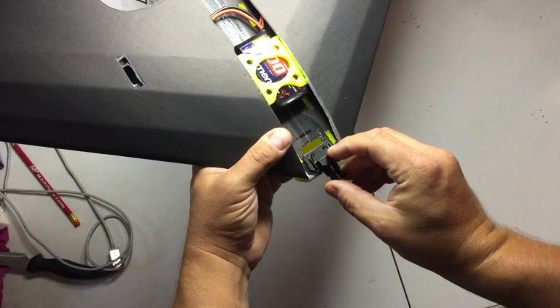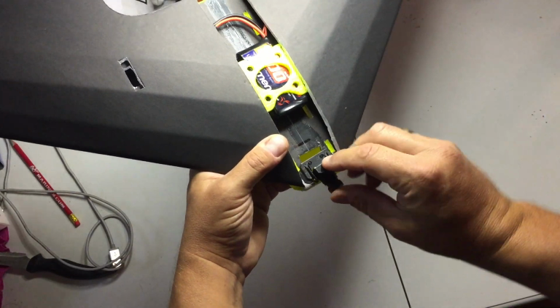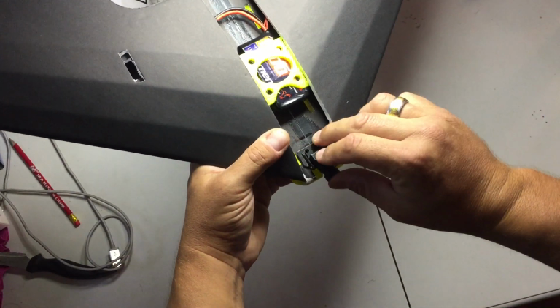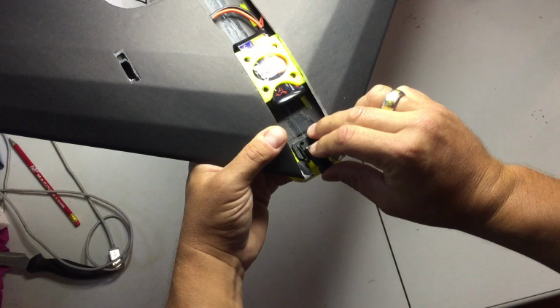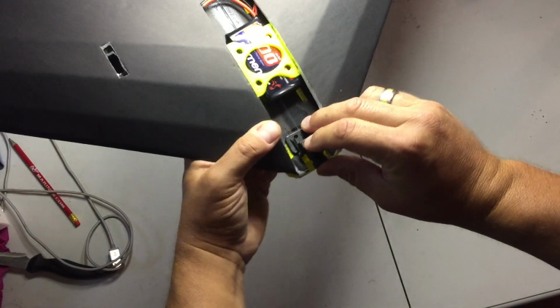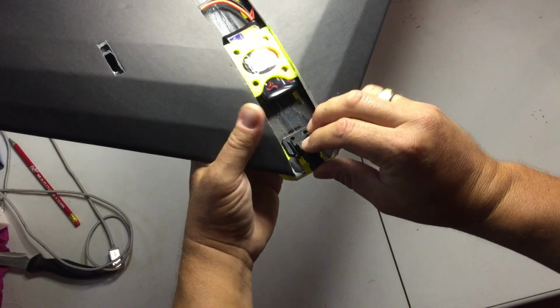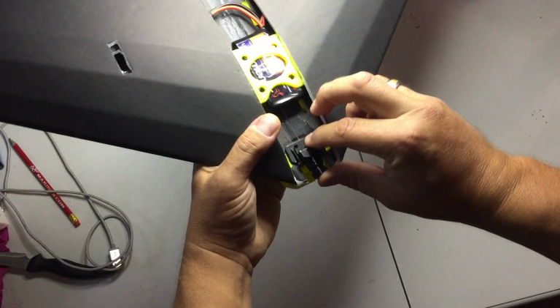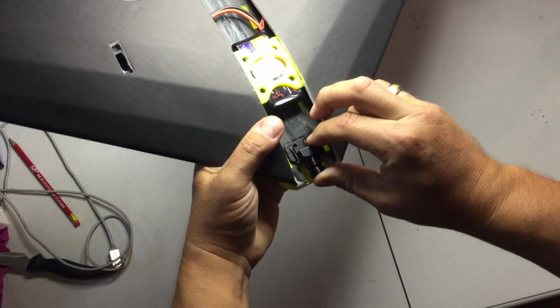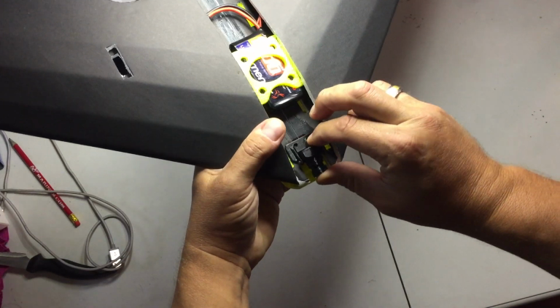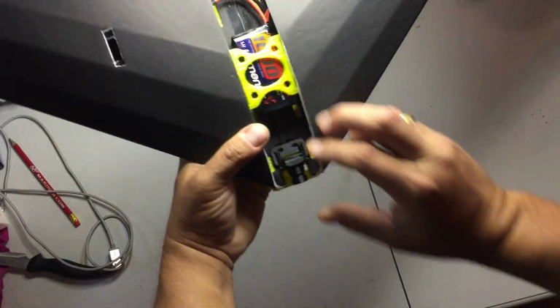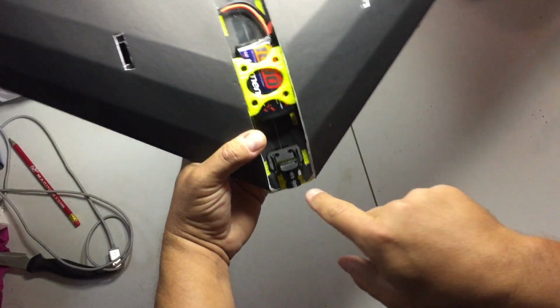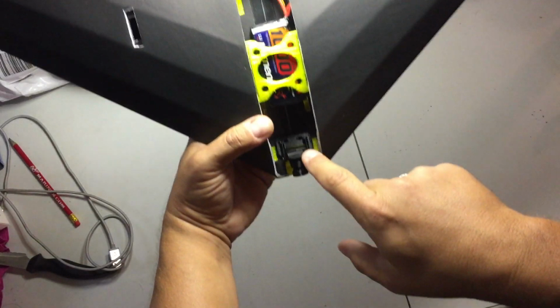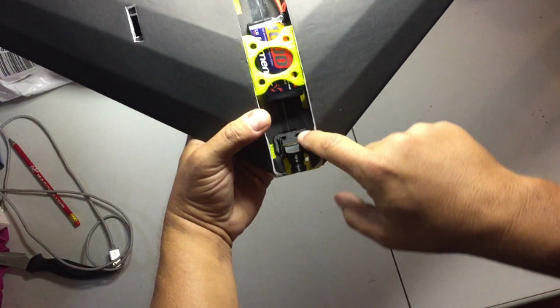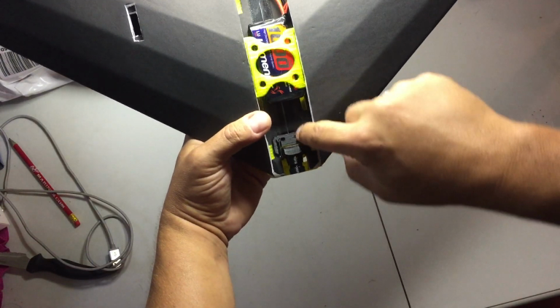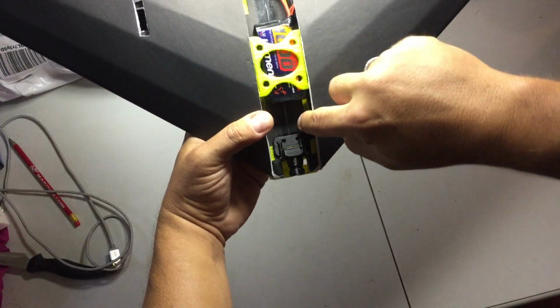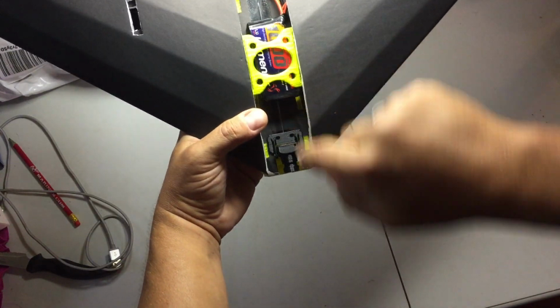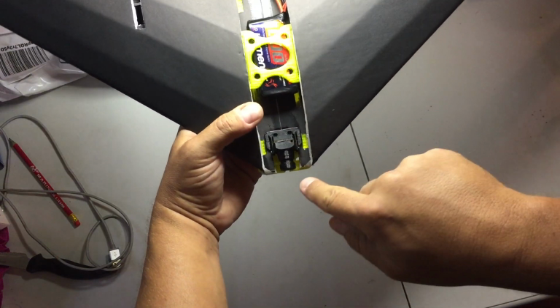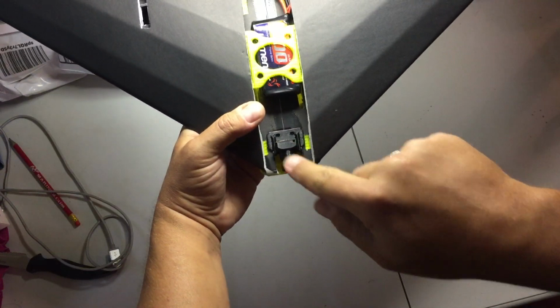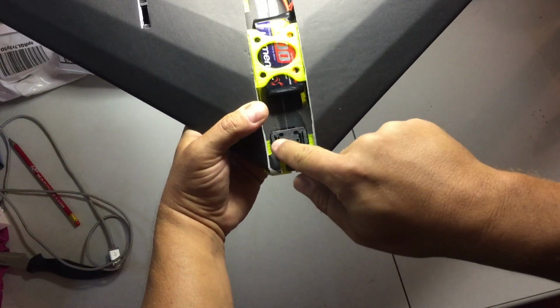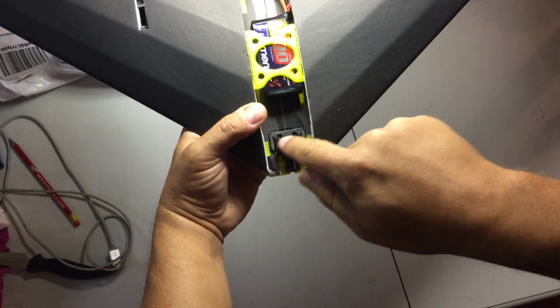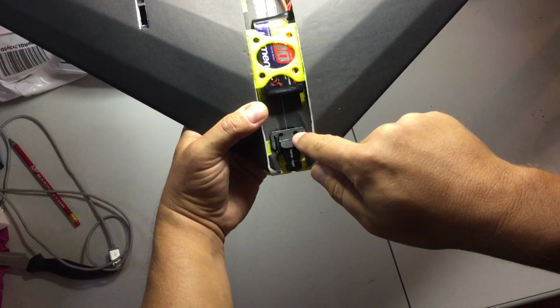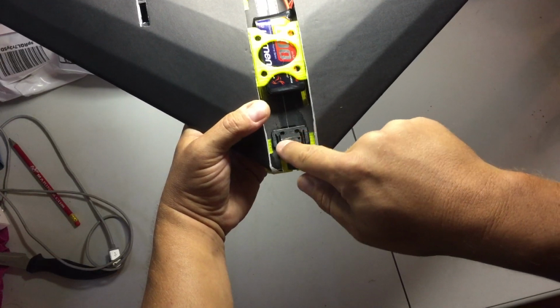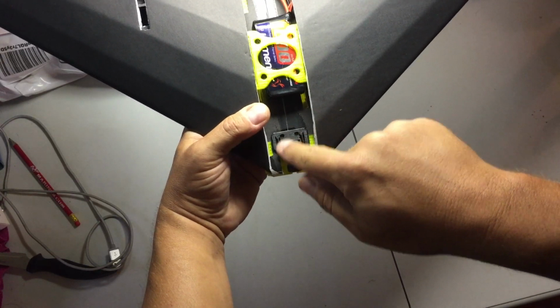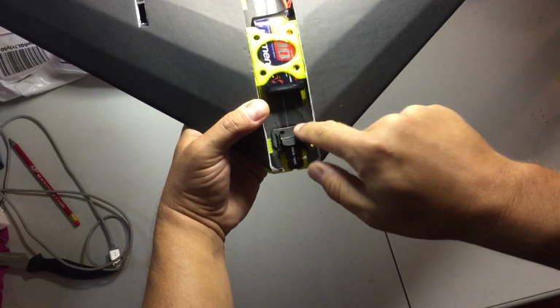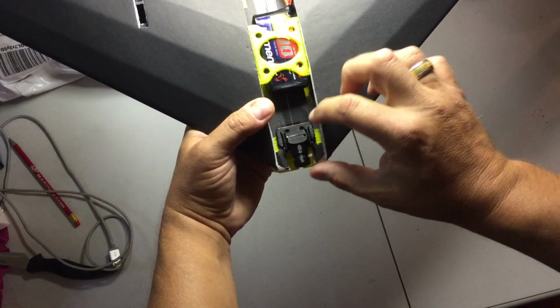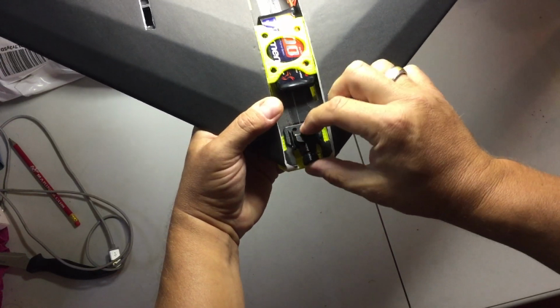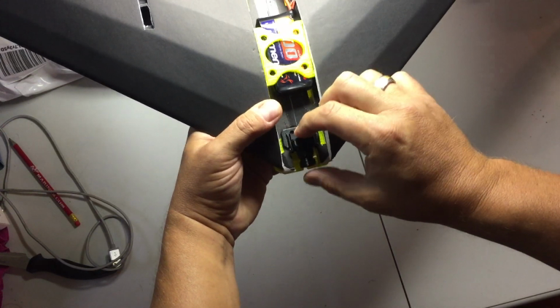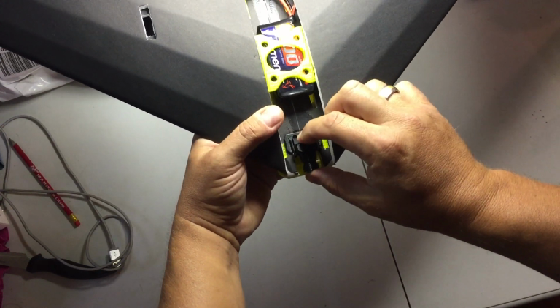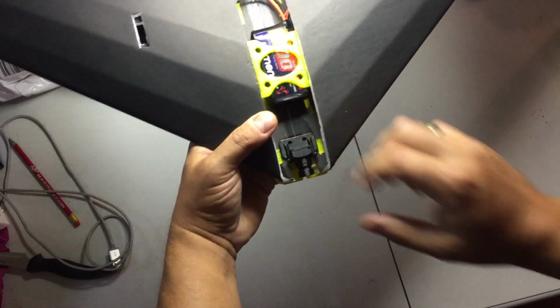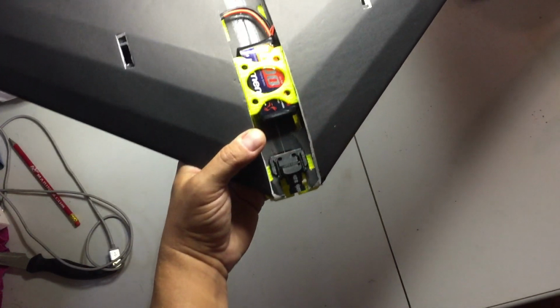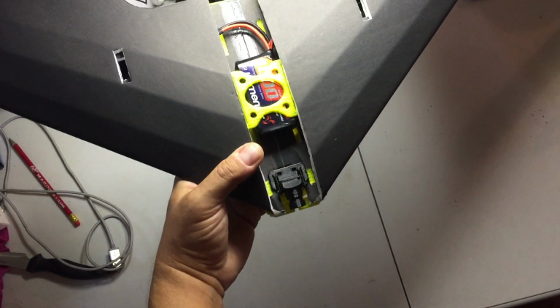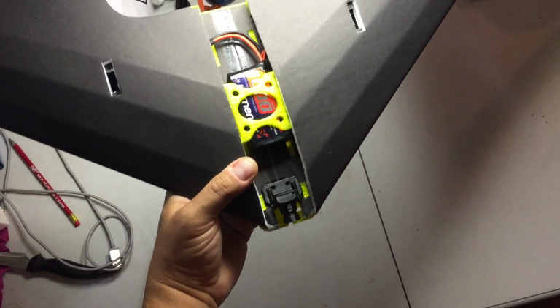You can fit it in there and push it back. It's got a couple of holes in there so that you can drive a couple of barbecue skewers down in there to lock it in, which I'm not showing here.